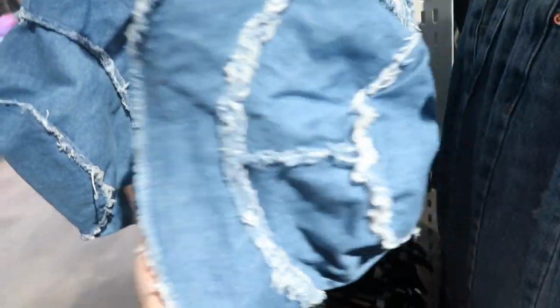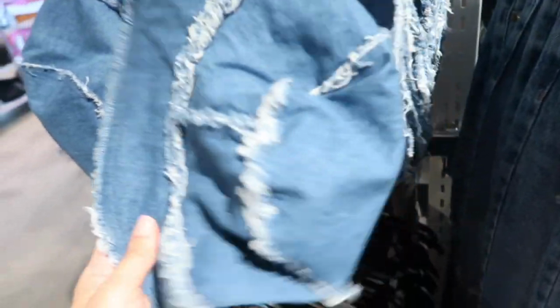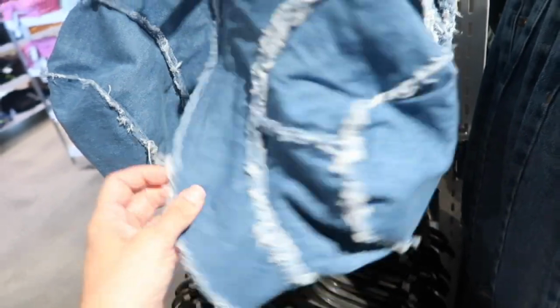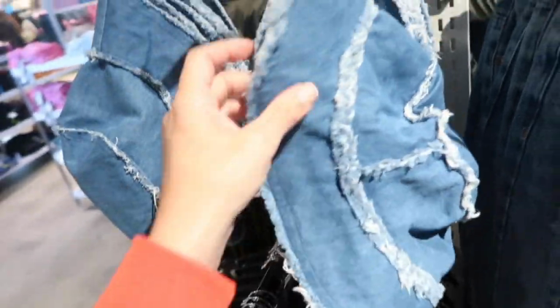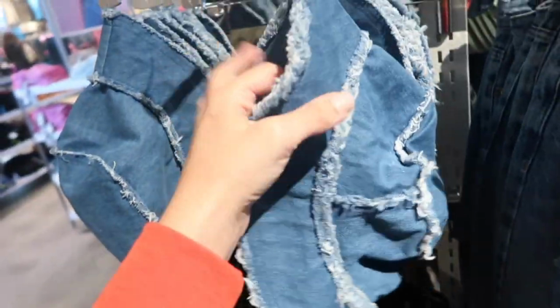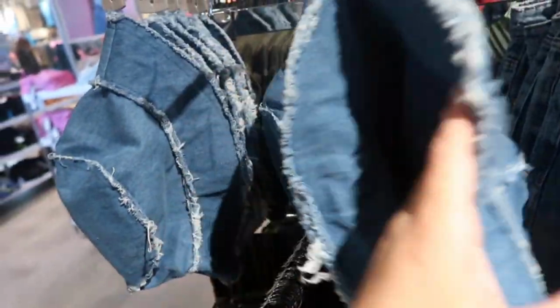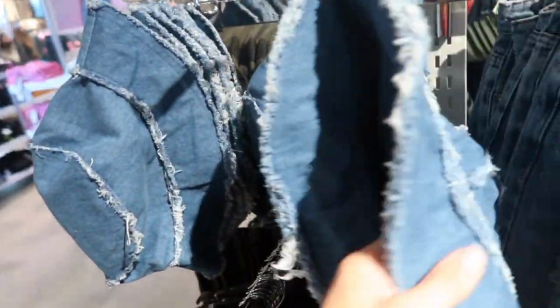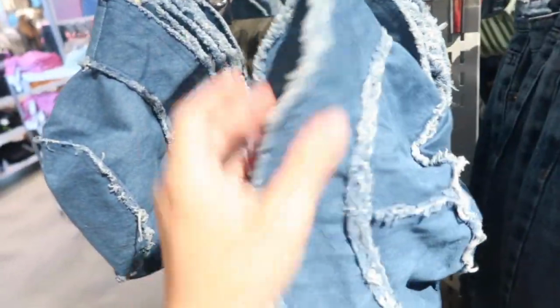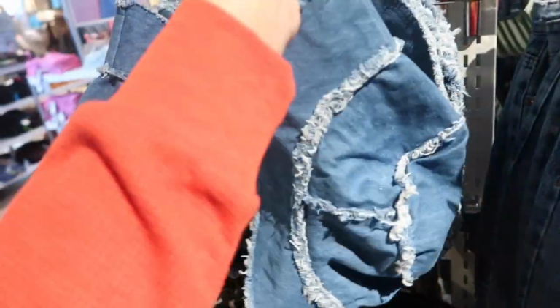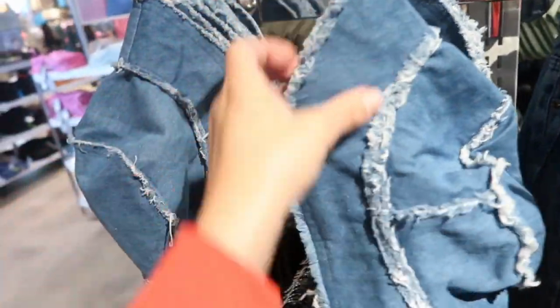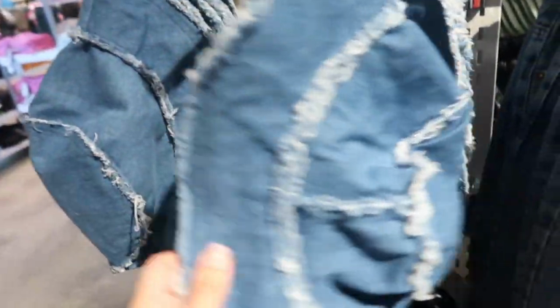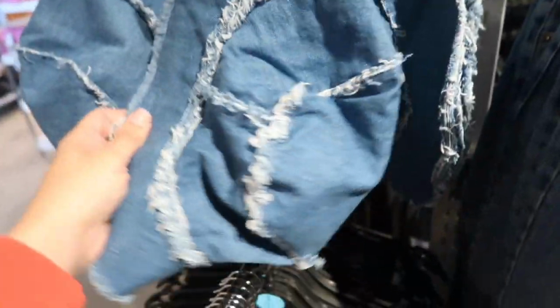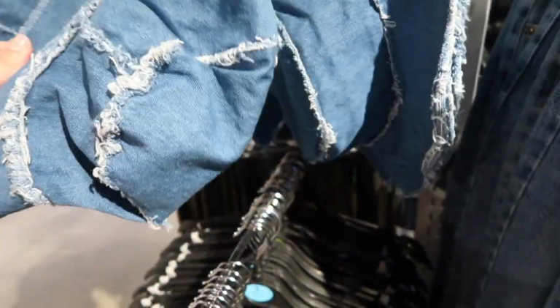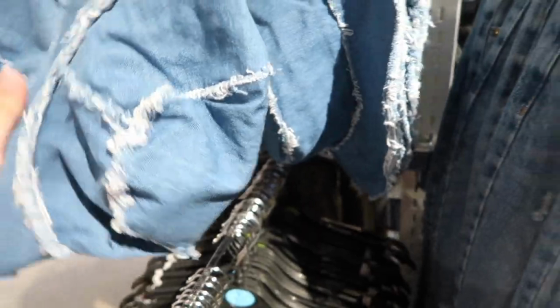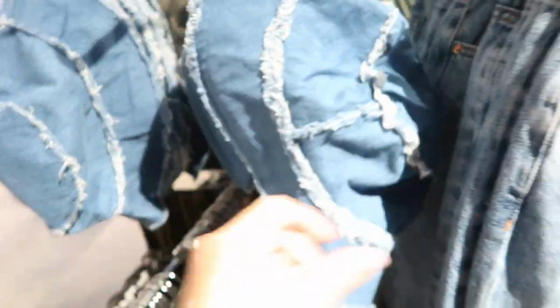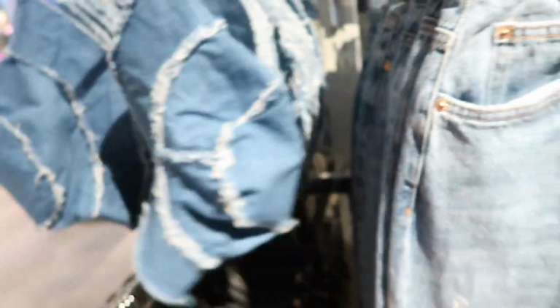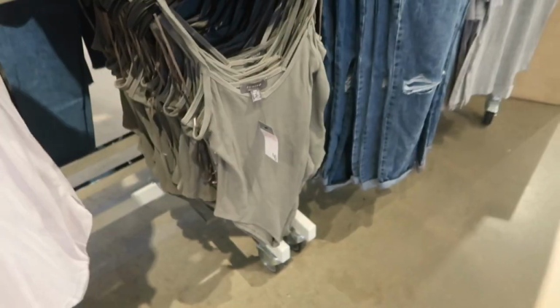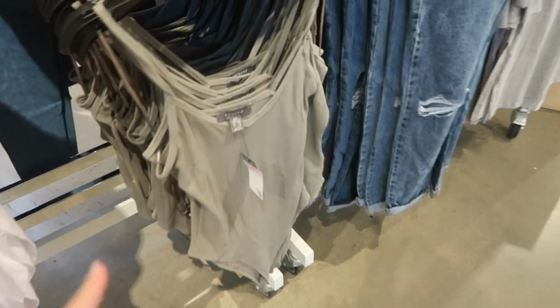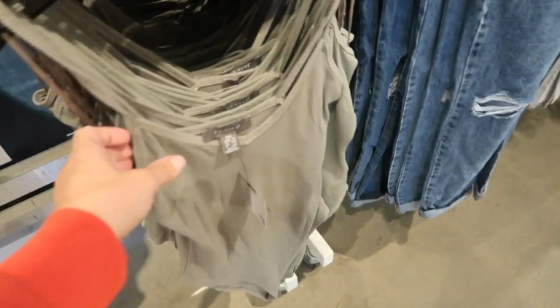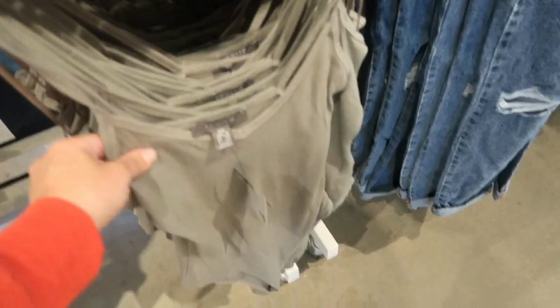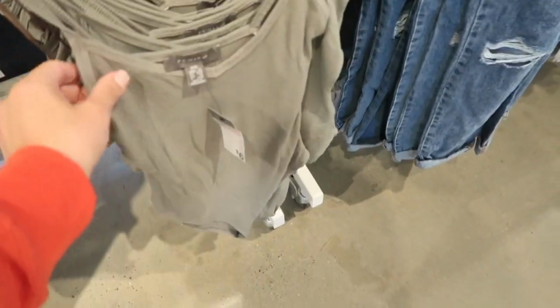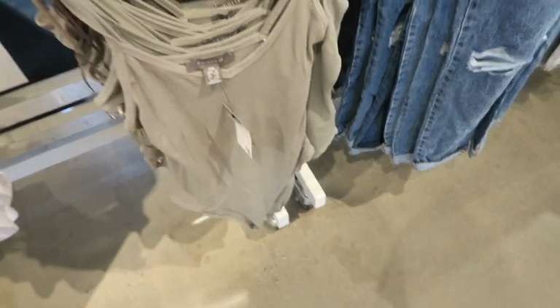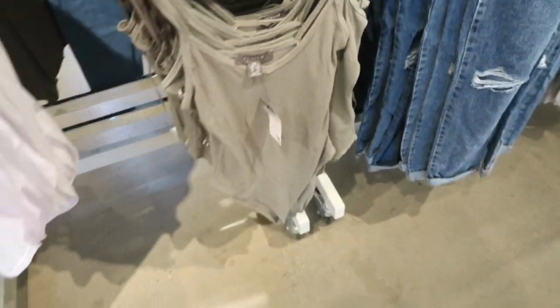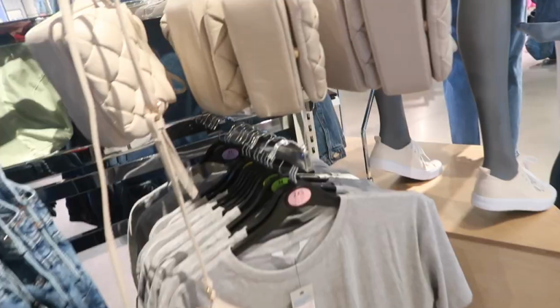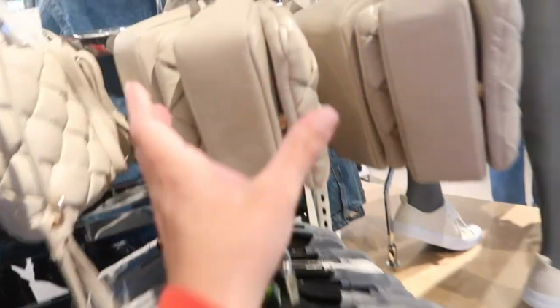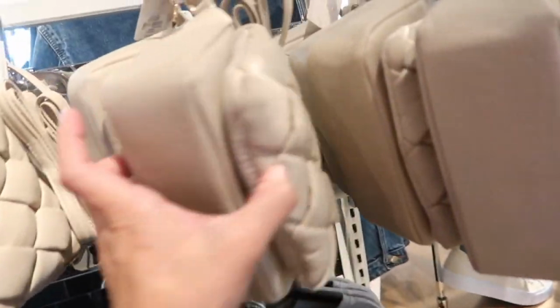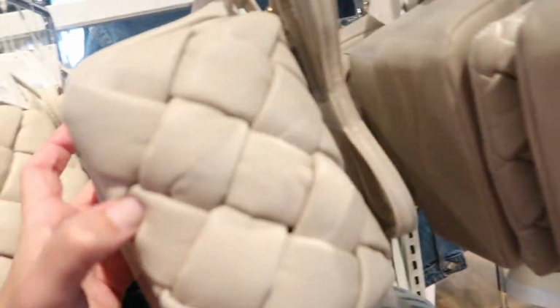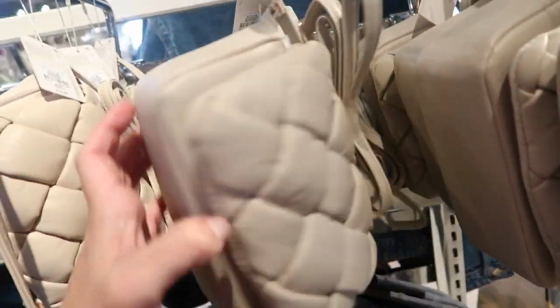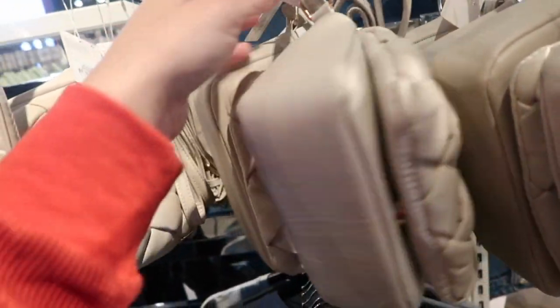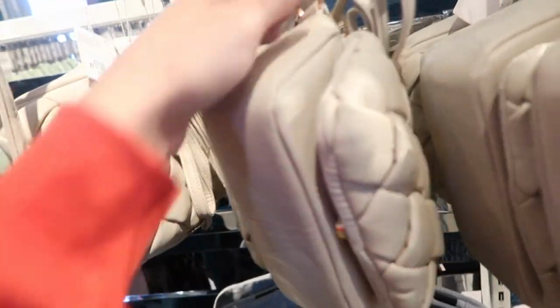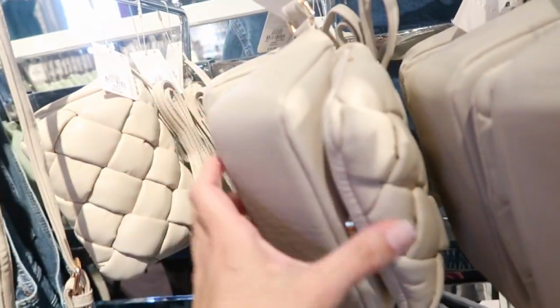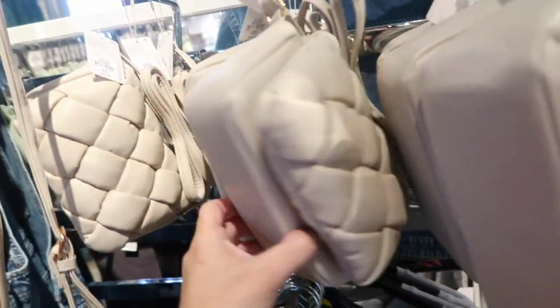I know I saw this somewhere — I can't remember, a celebrity wore something similar. This little denim bucket hat is seven dollars — good price. They also have that gray bodysuit in the olive for six, and that quilted bag we saw in the pink and the beige is also ten dollars.